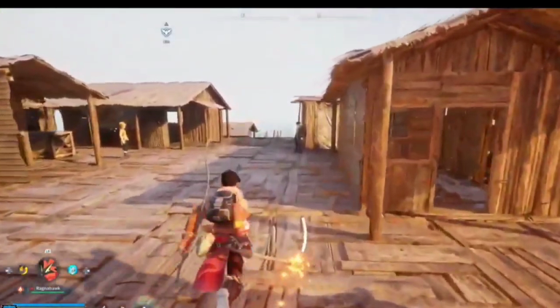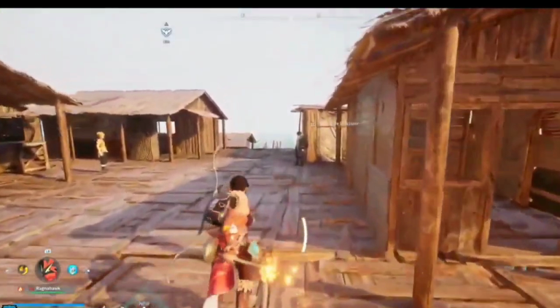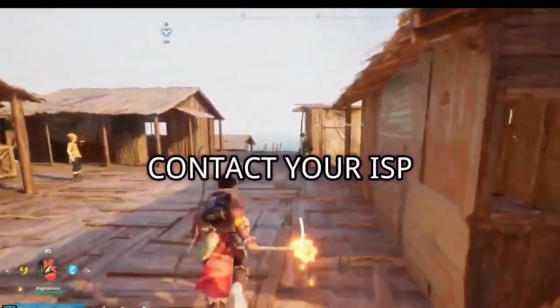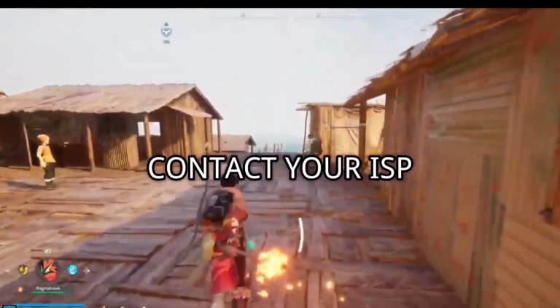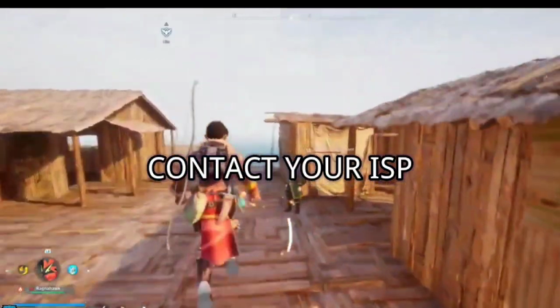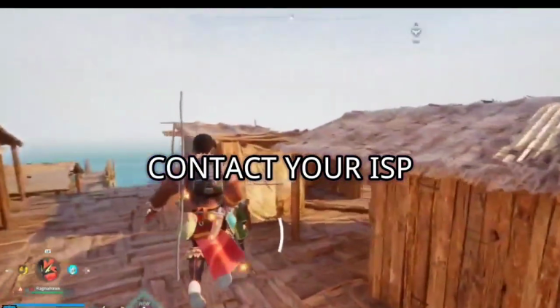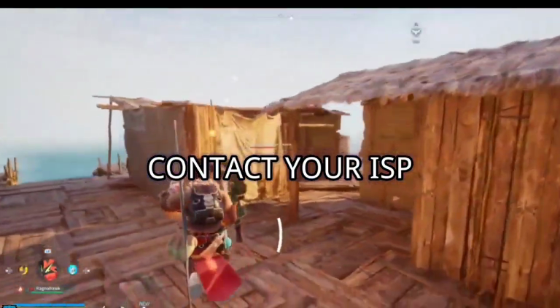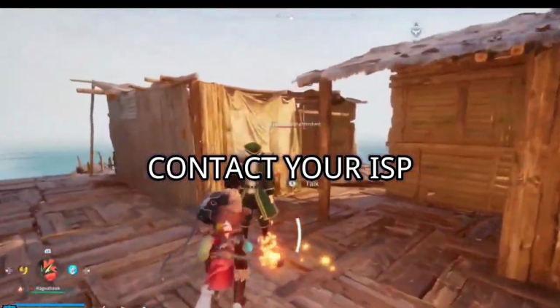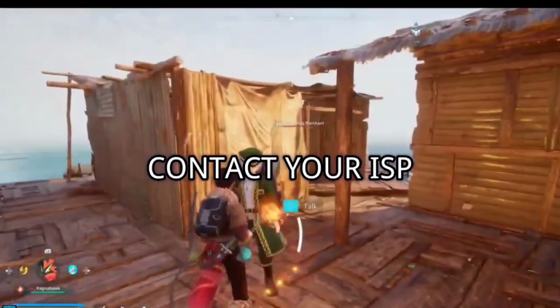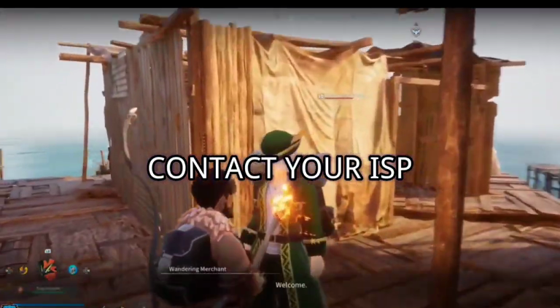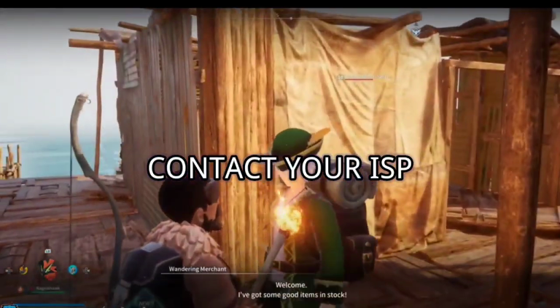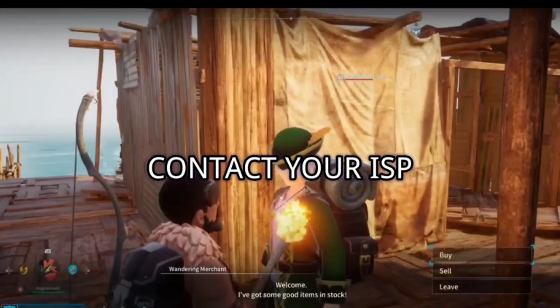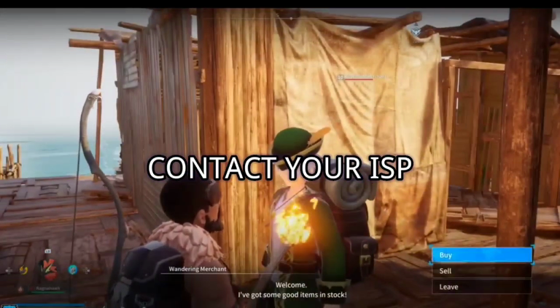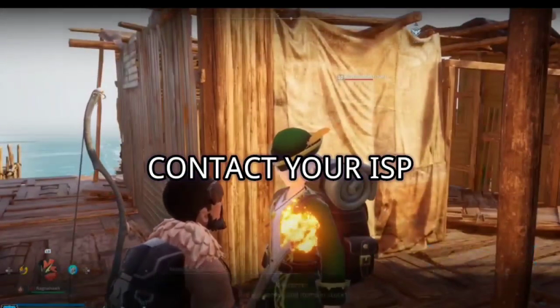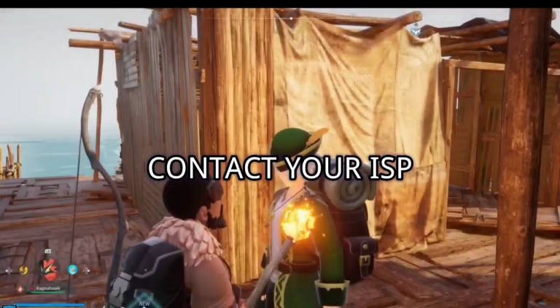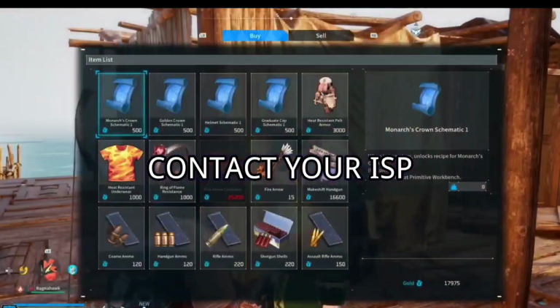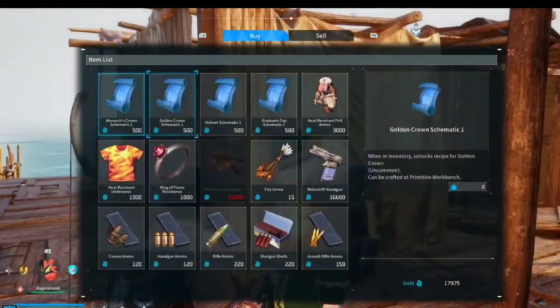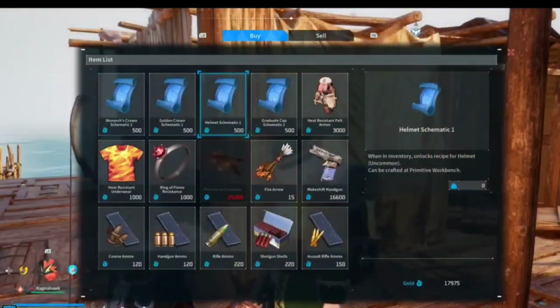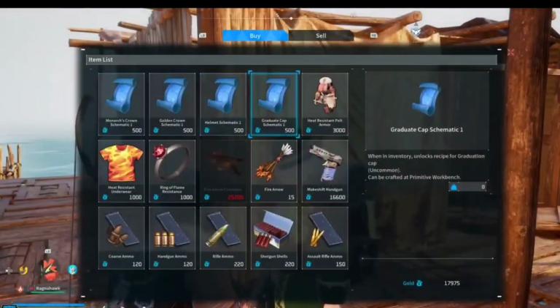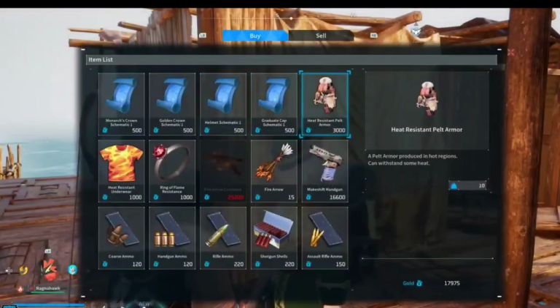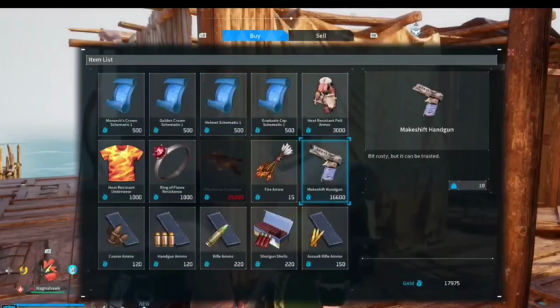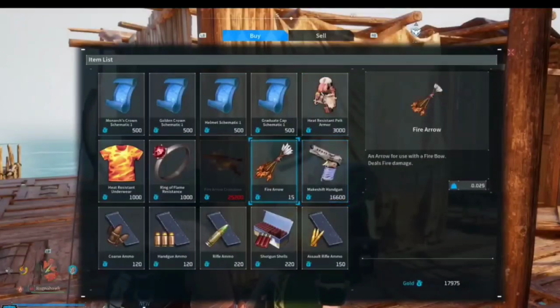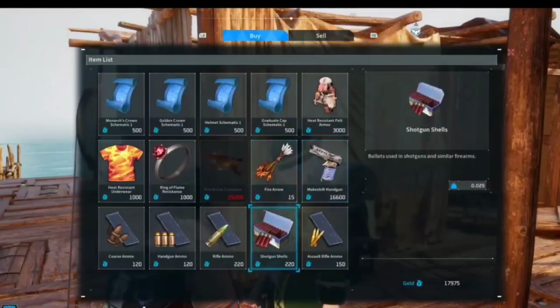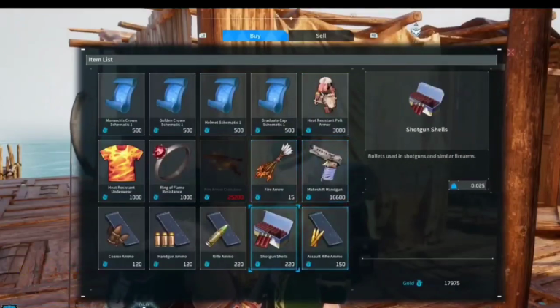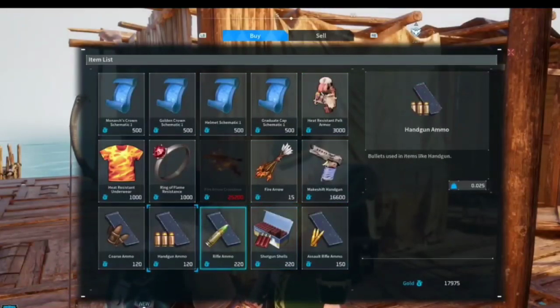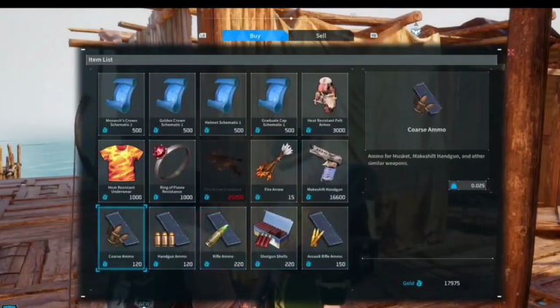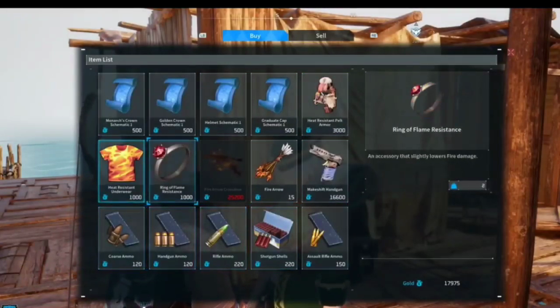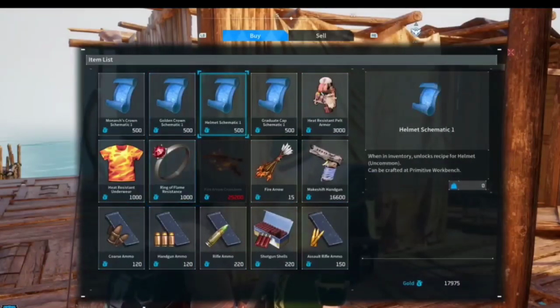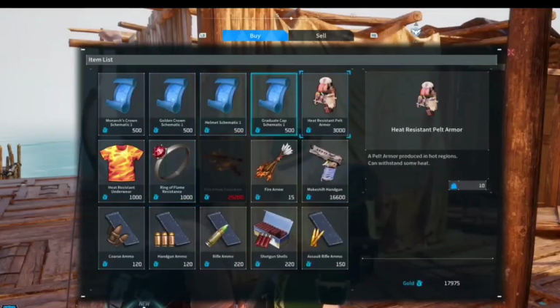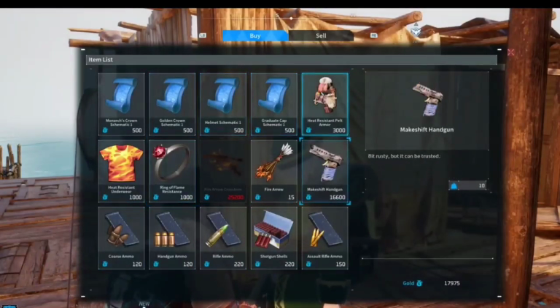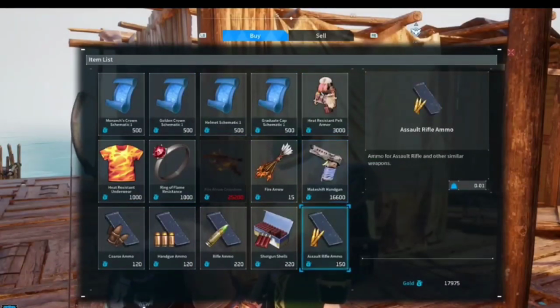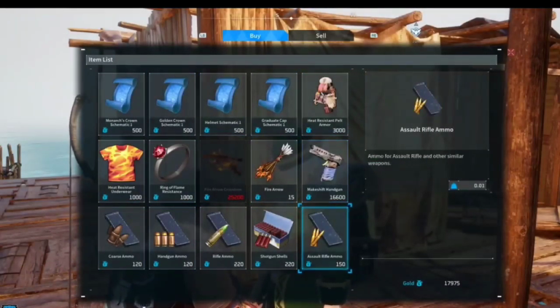4. Contact your ISP. When all else fails, reach out to your Internet service provider. They can troubleshoot and fix any persistent connection problems.